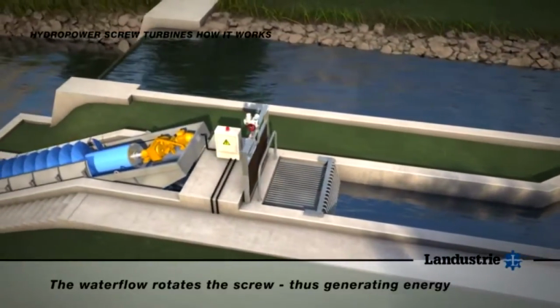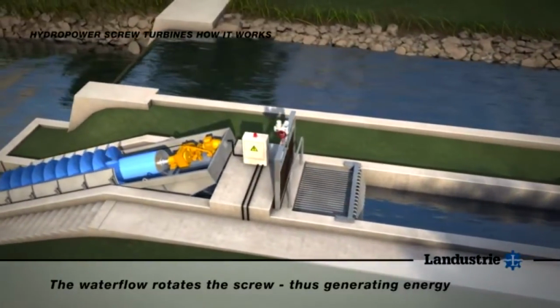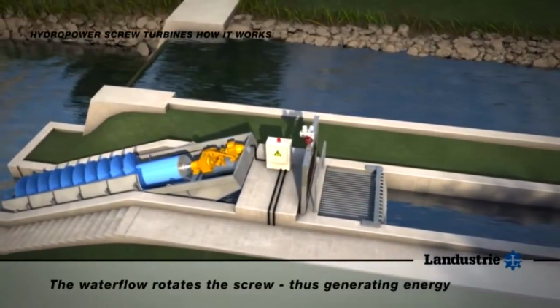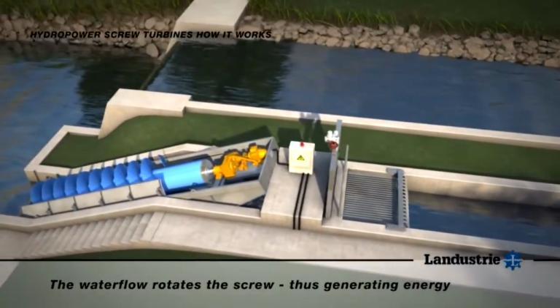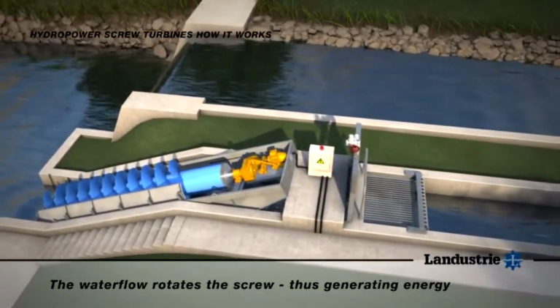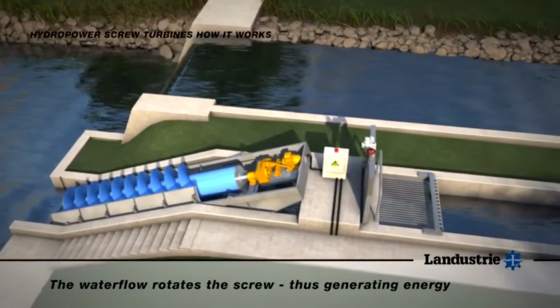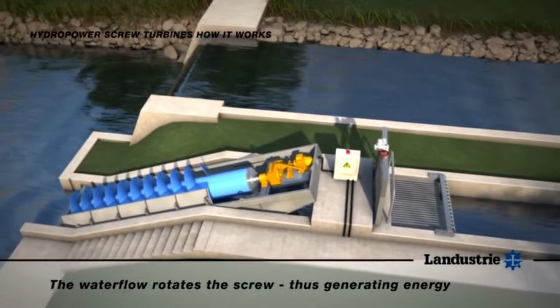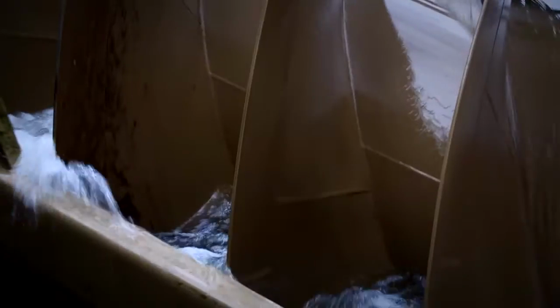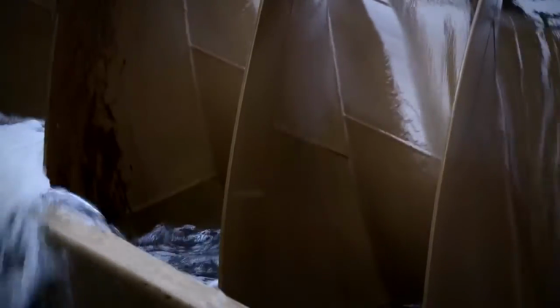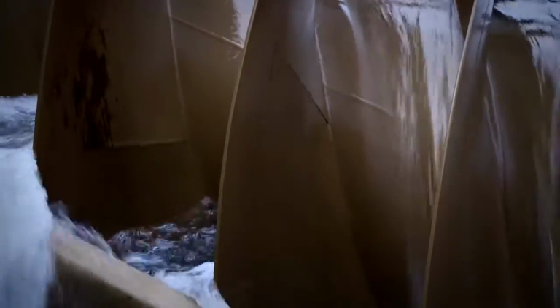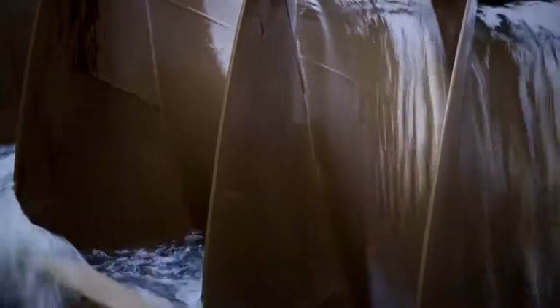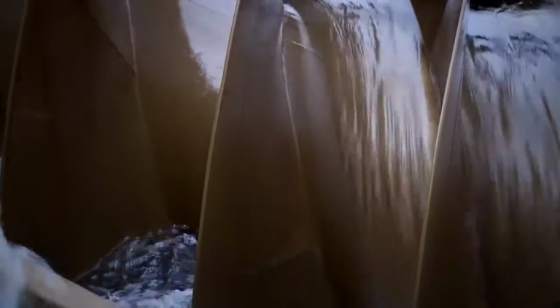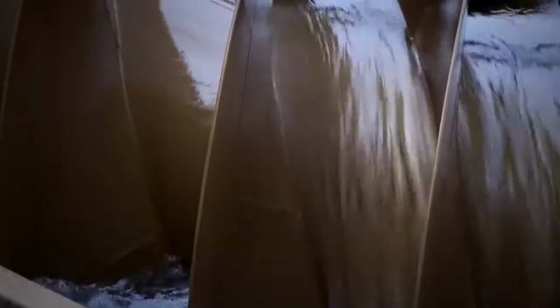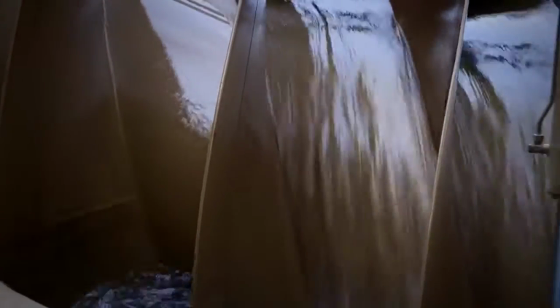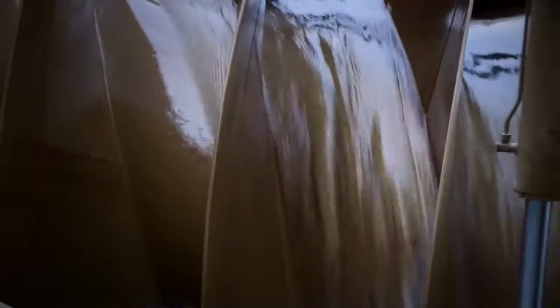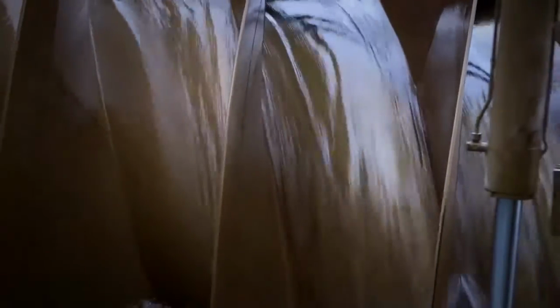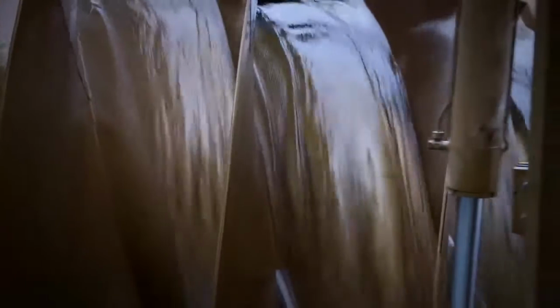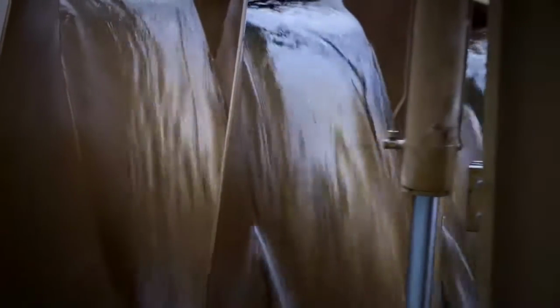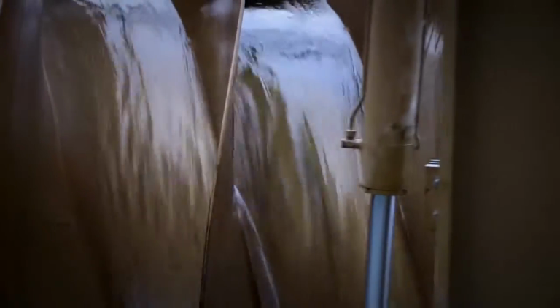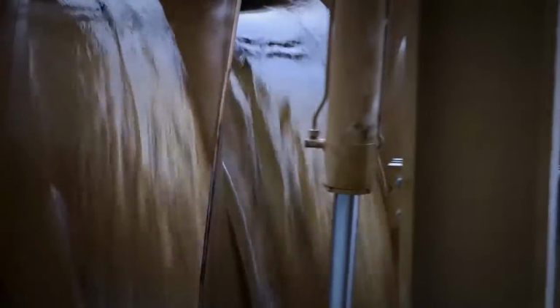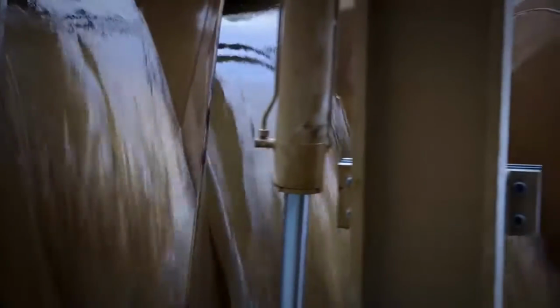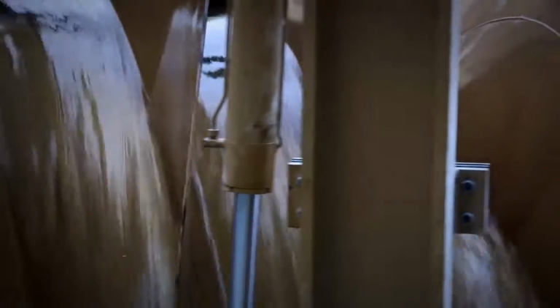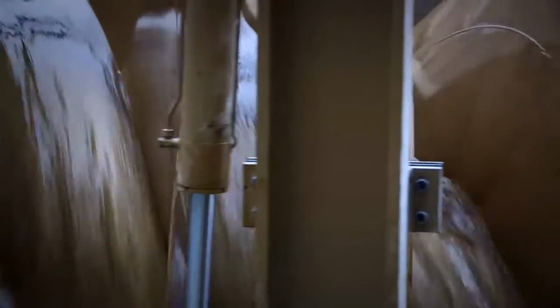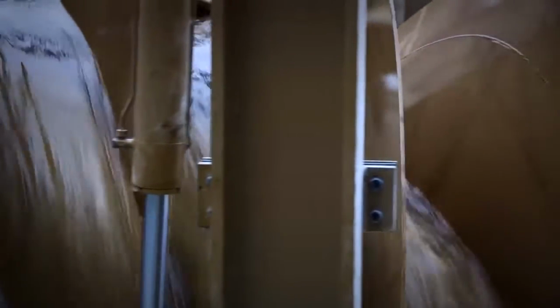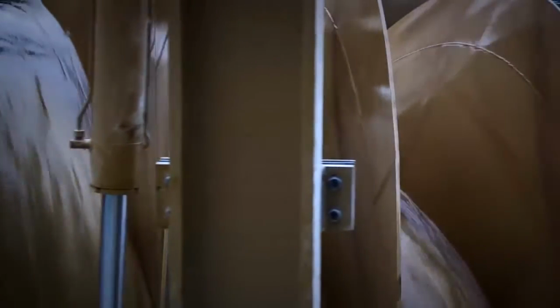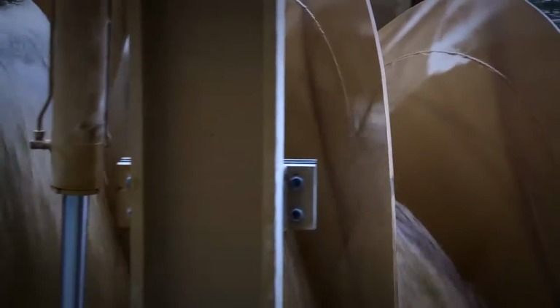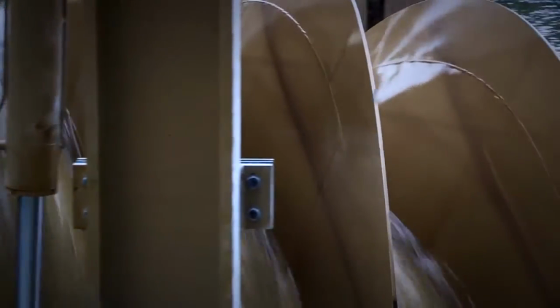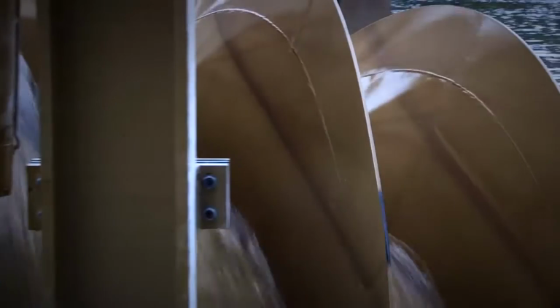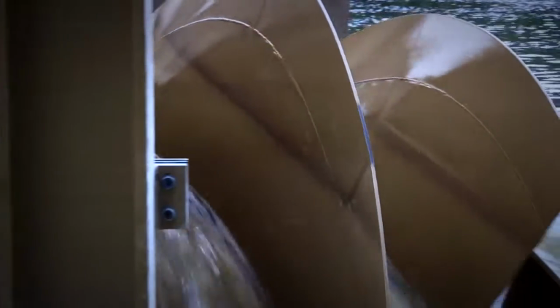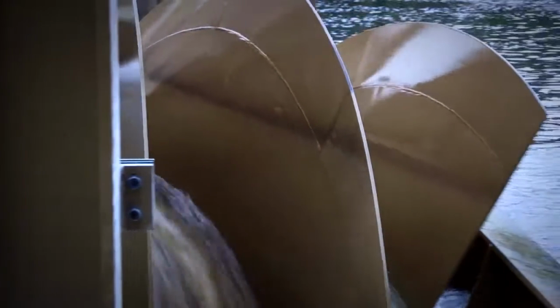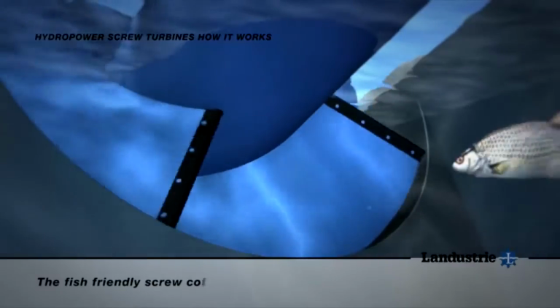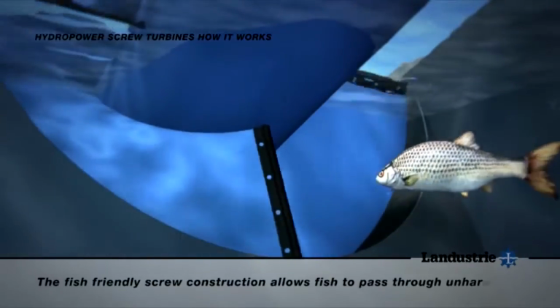A full turnkey service is available from design right through to installation, covering specification, construction, electromechanical engineering and management of civil work, which includes water management, drainage and even engineering dive teams where required.